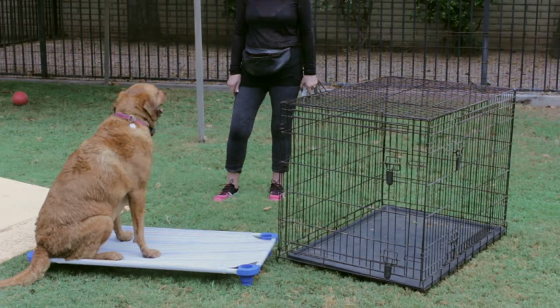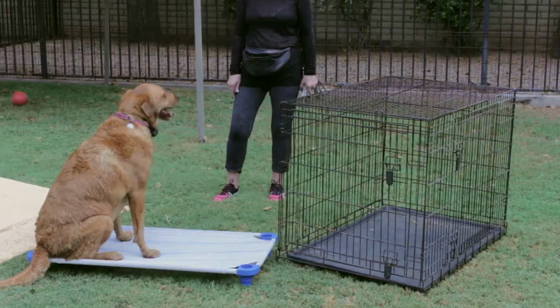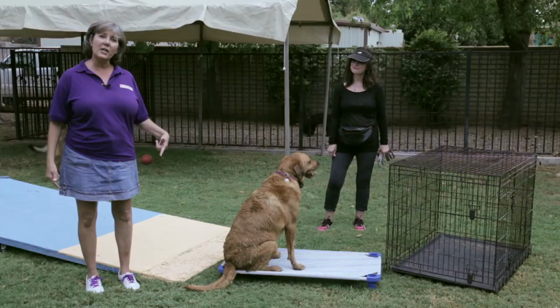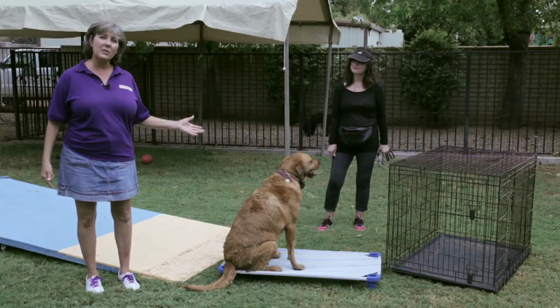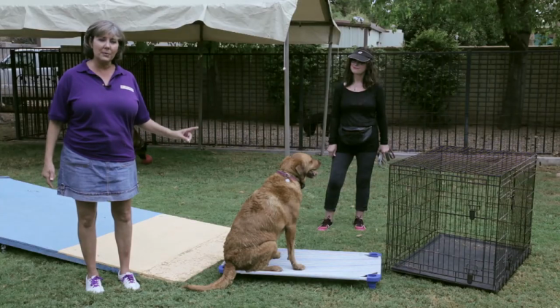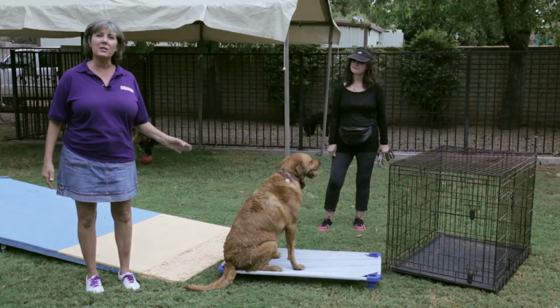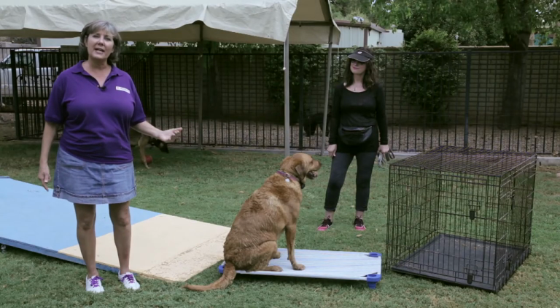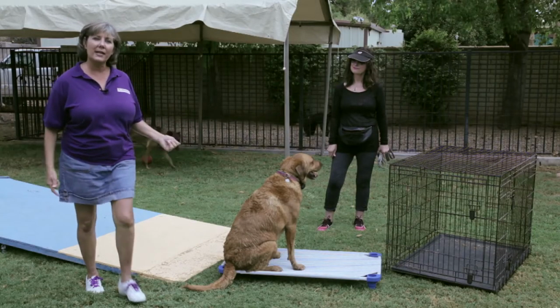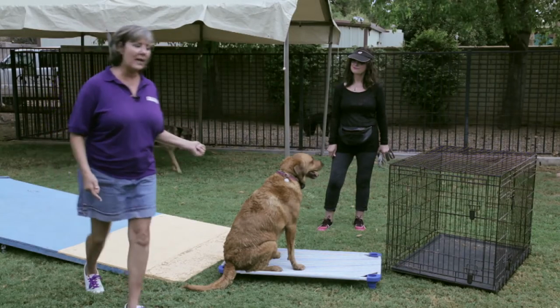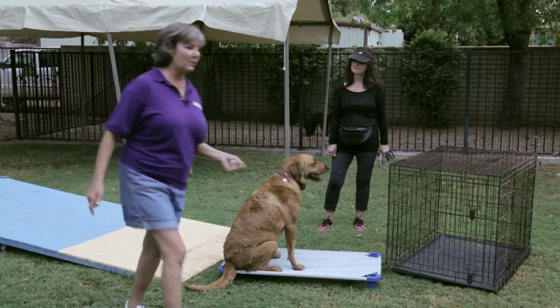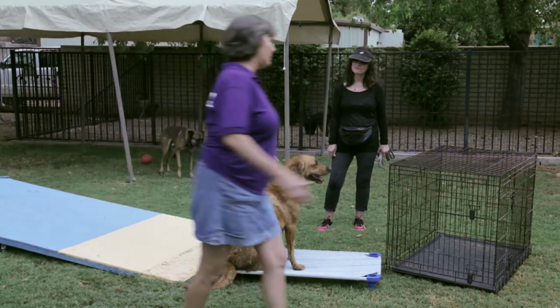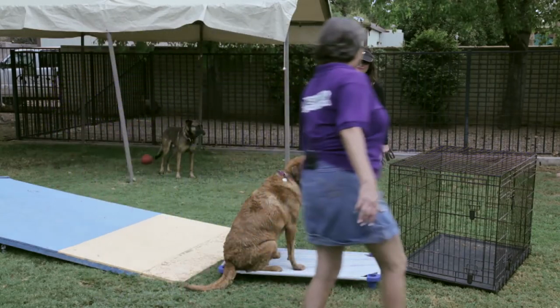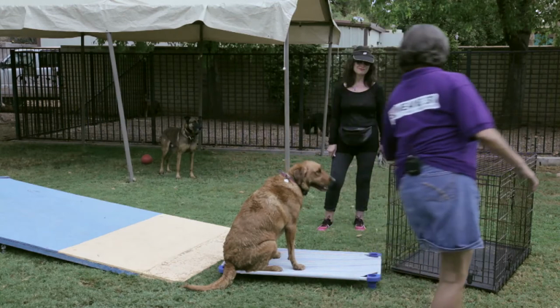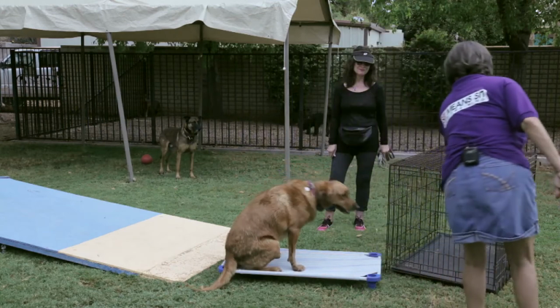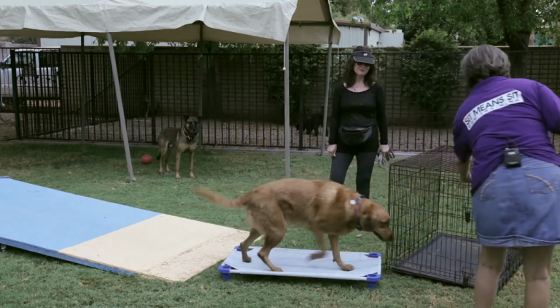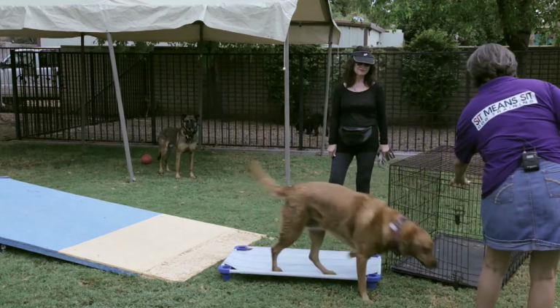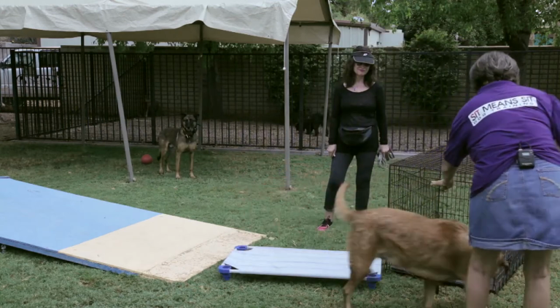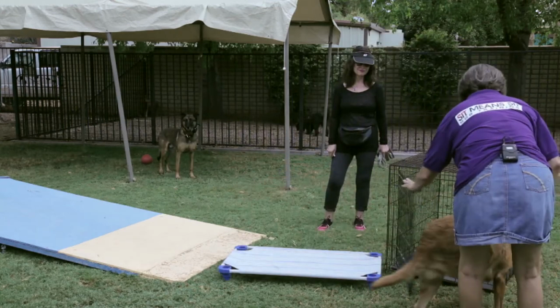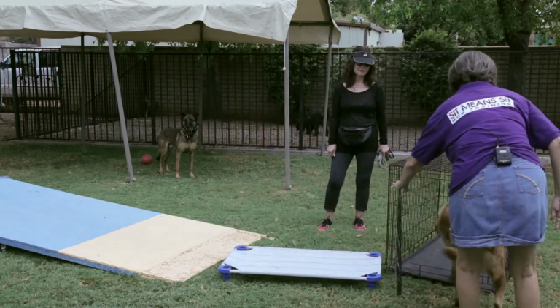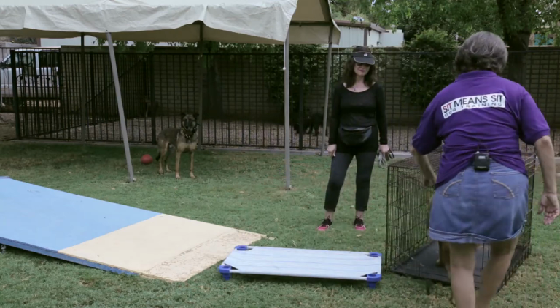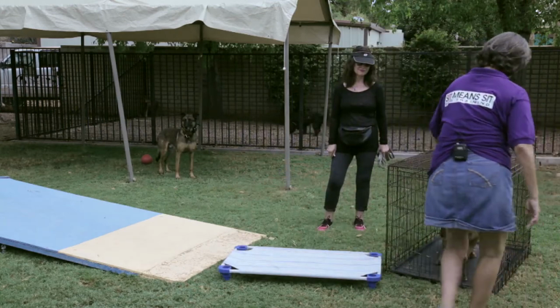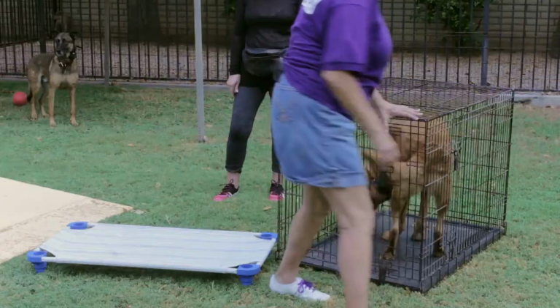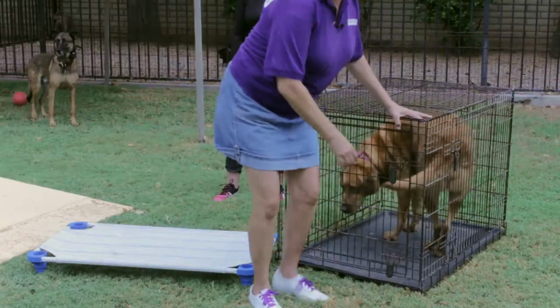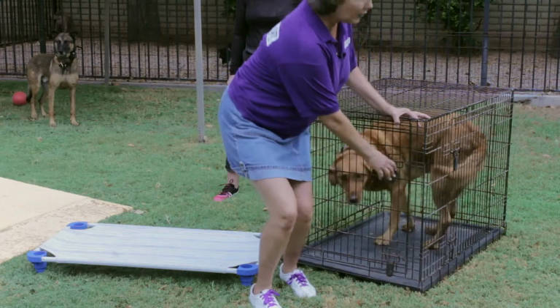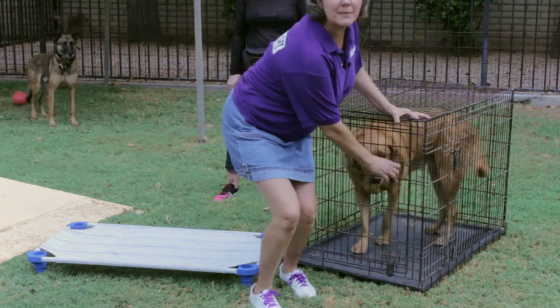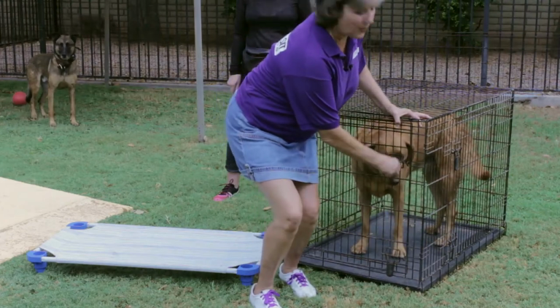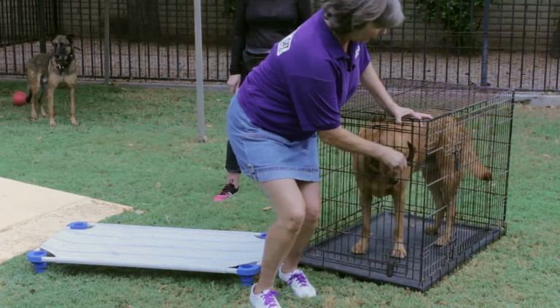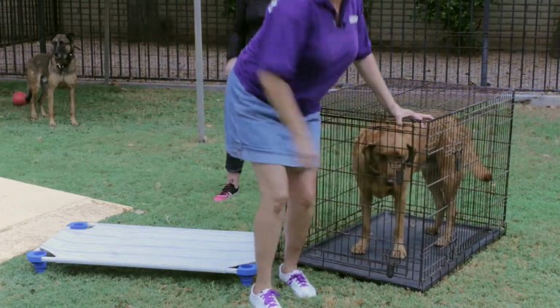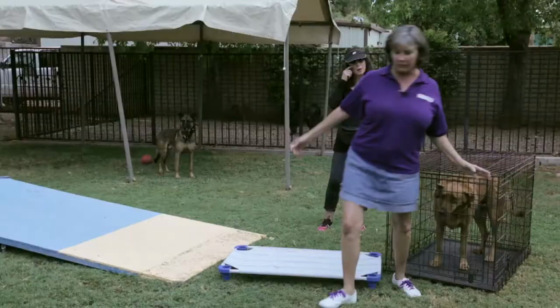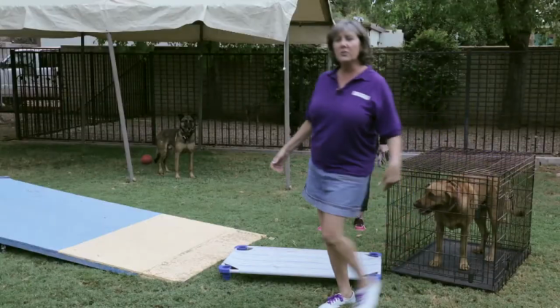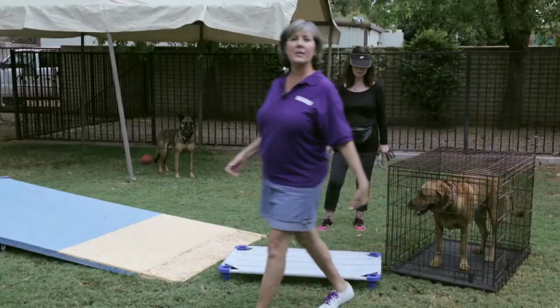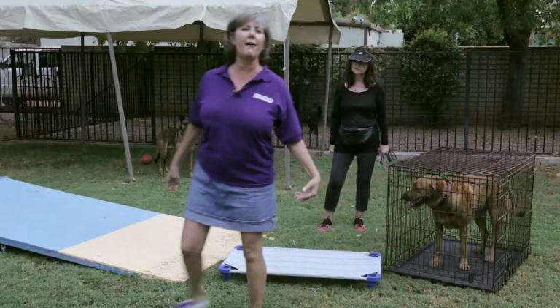Another exercise would be simply teaching him to handle and like his crate. We would ask Cowgirl to go to bed — go into her crate — and the crate may be tucked away in a room where there's not as much going on.